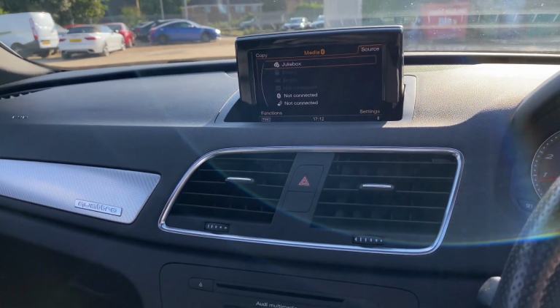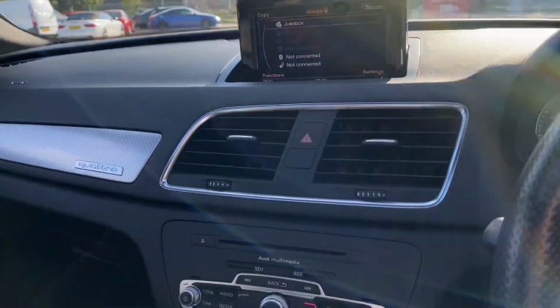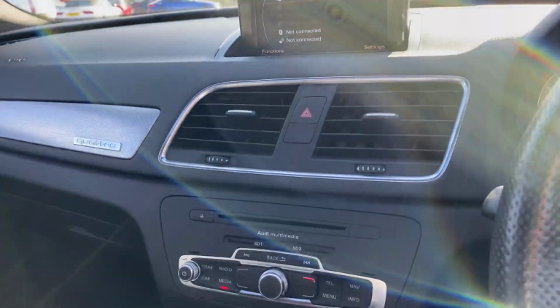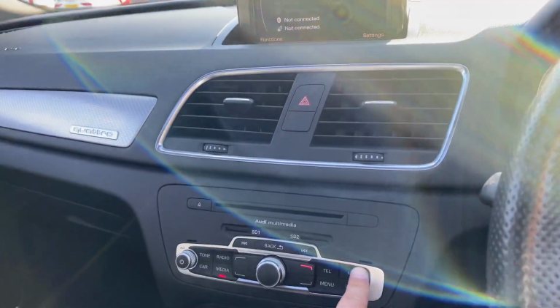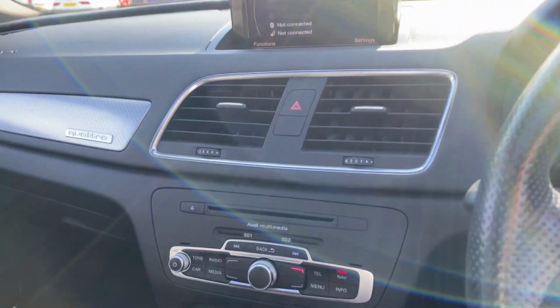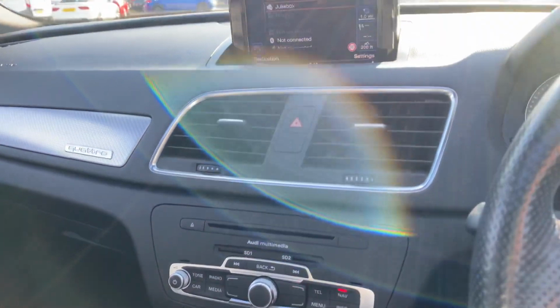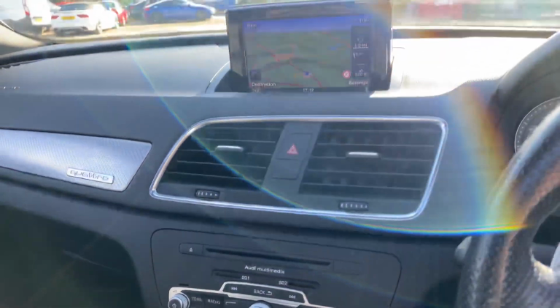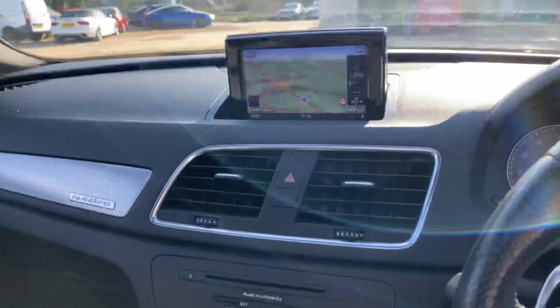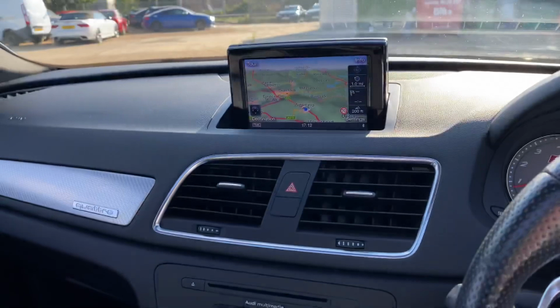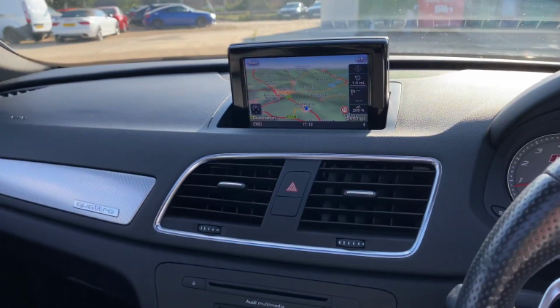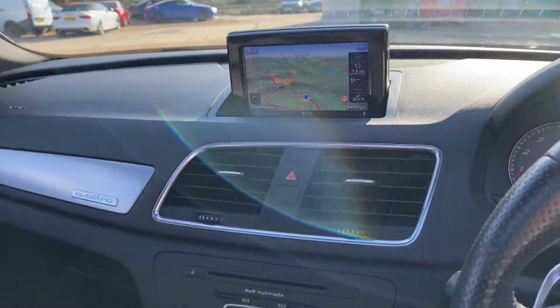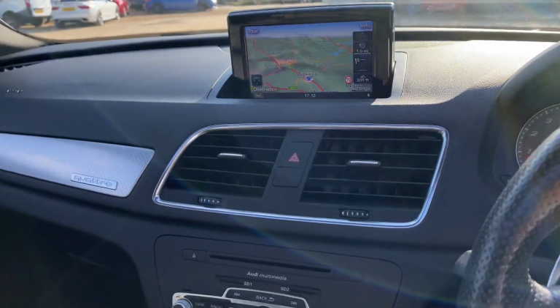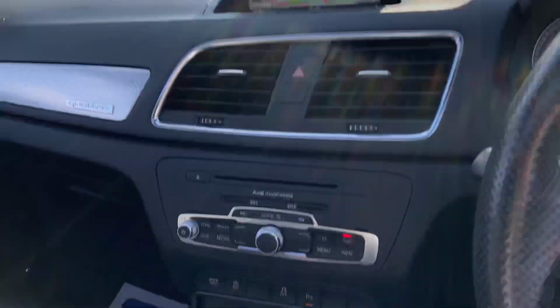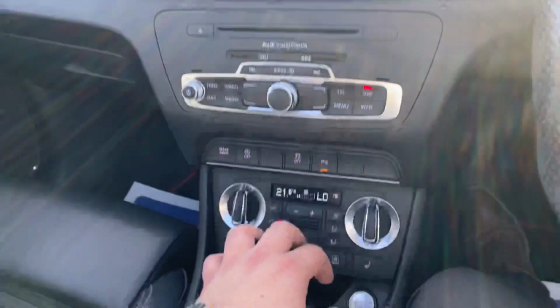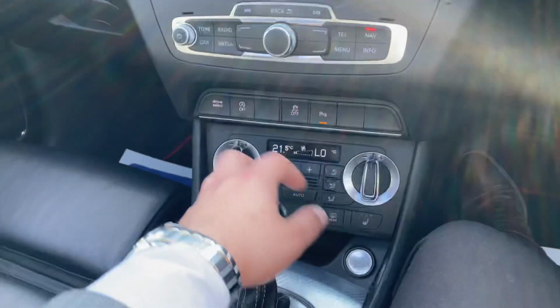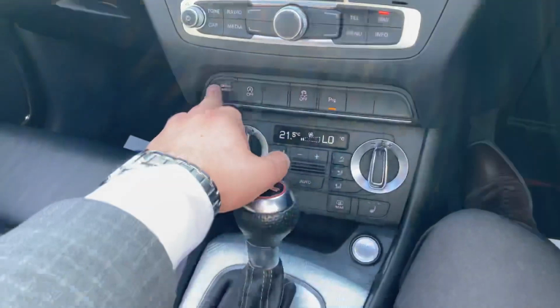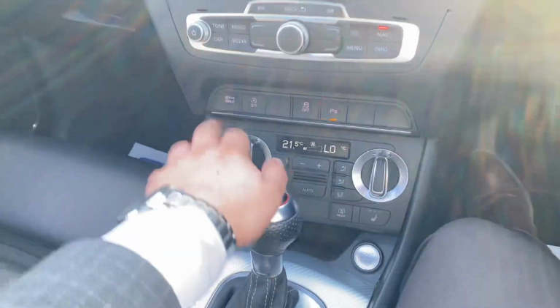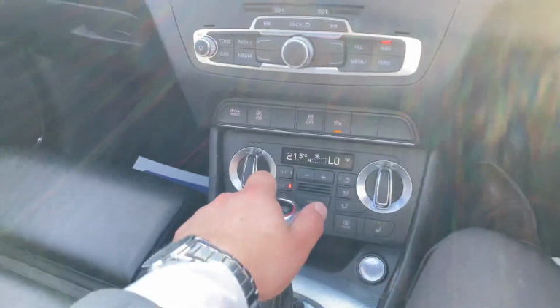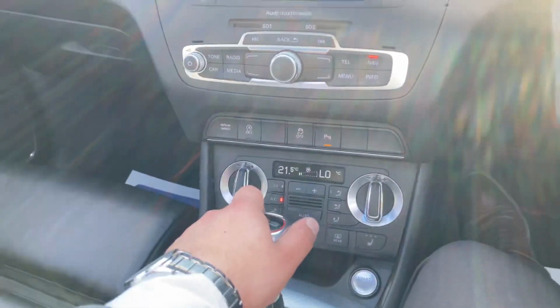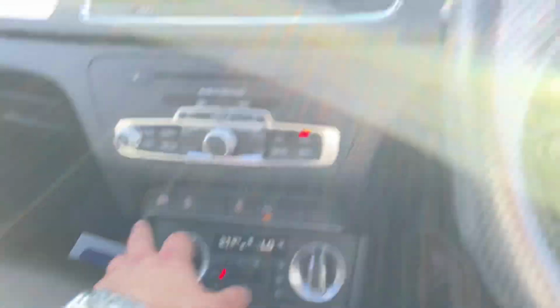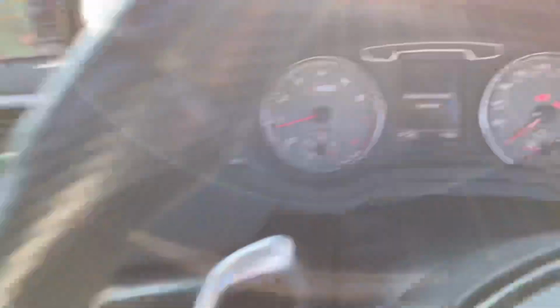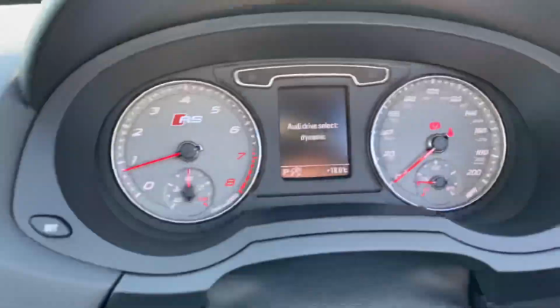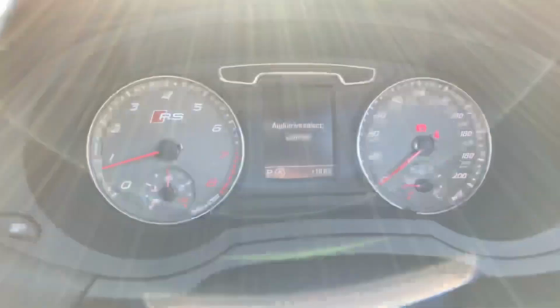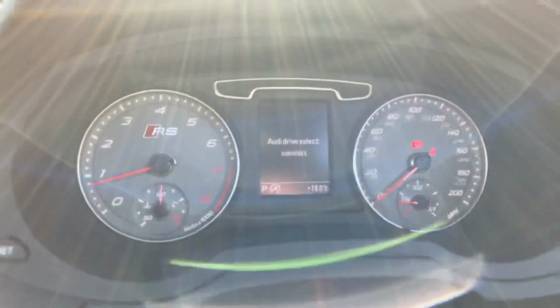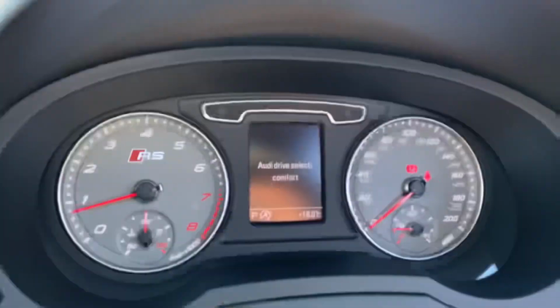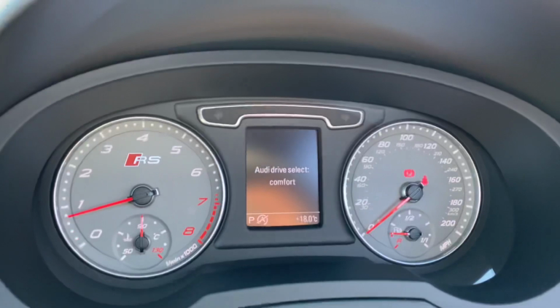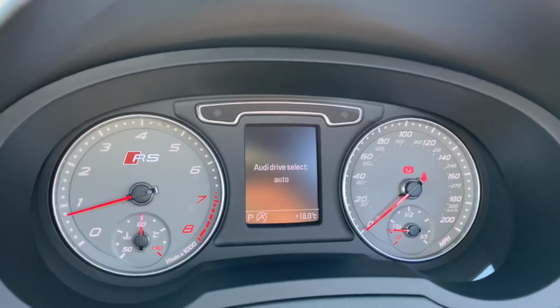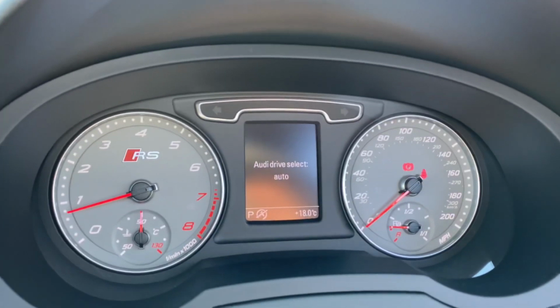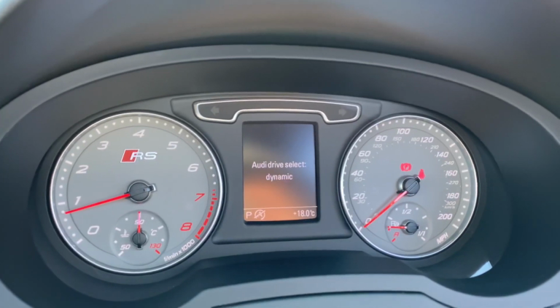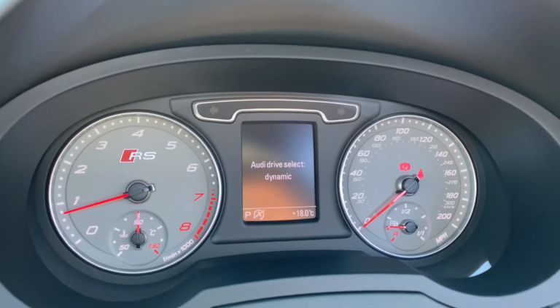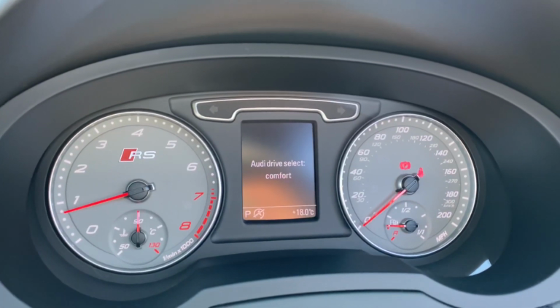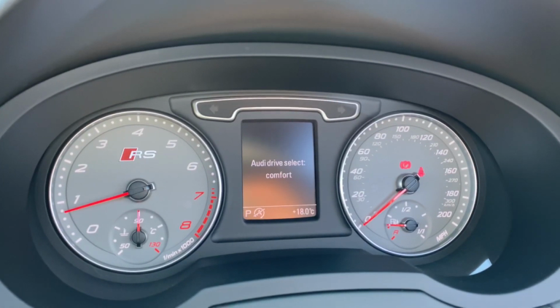You've also got navigation with this vehicle as well. Further down you'll find drive select, and with drive select you can scroll through different driving modes.